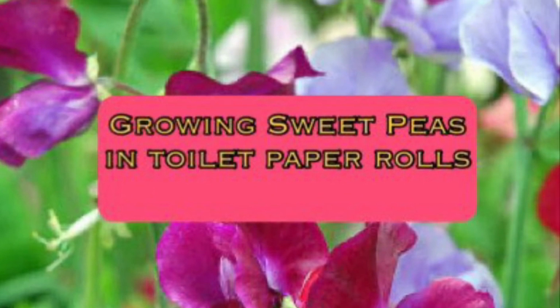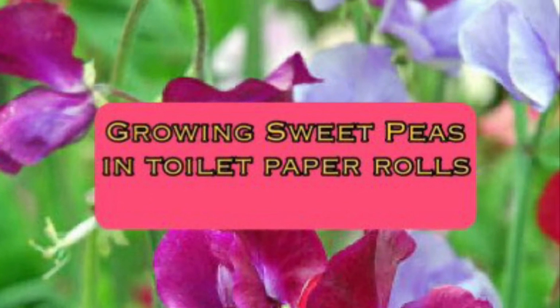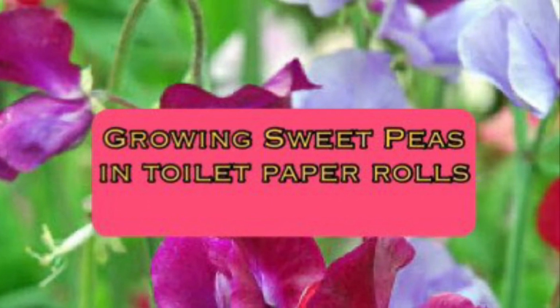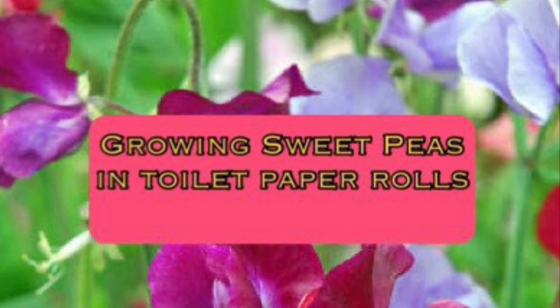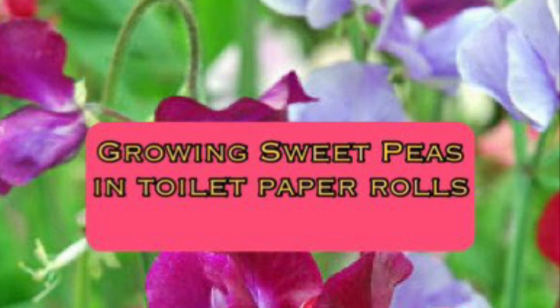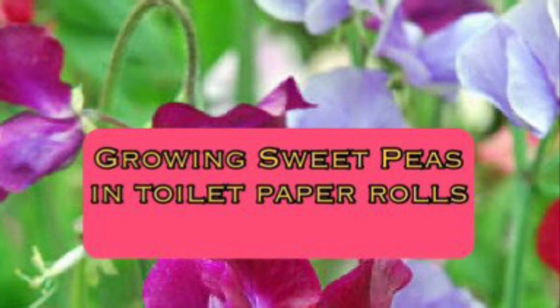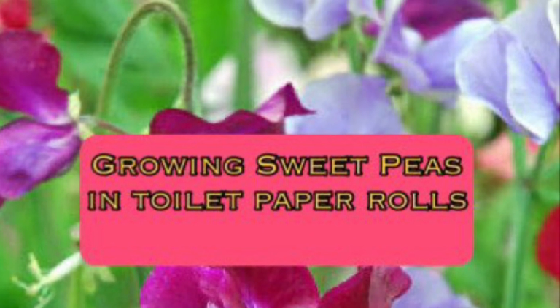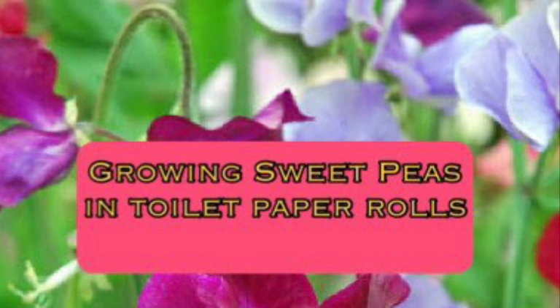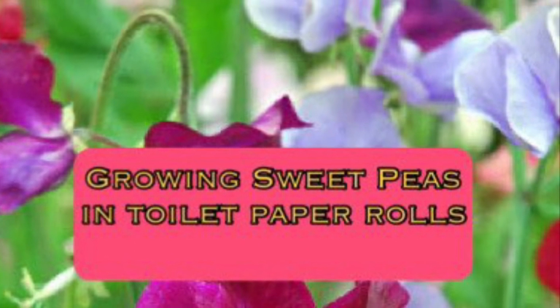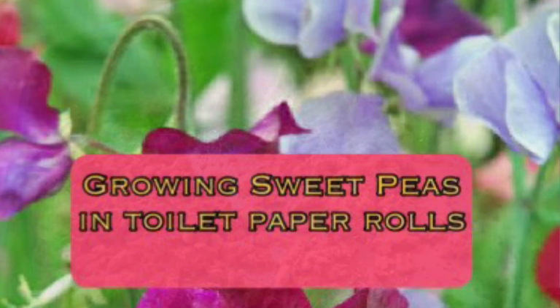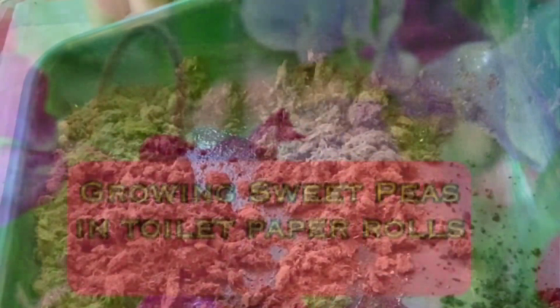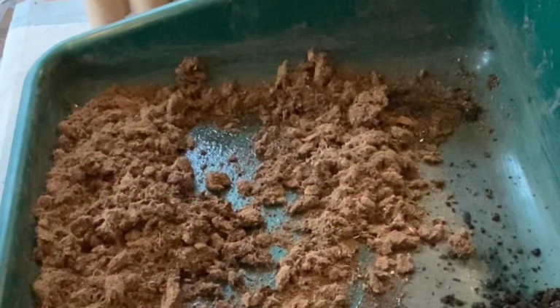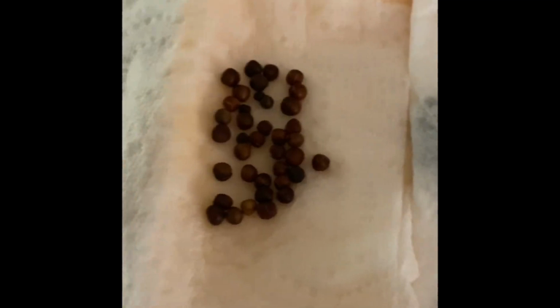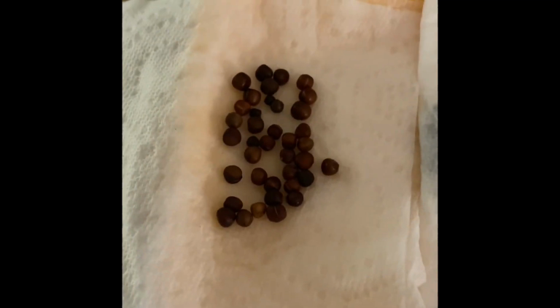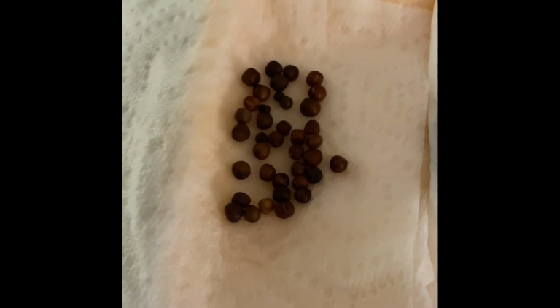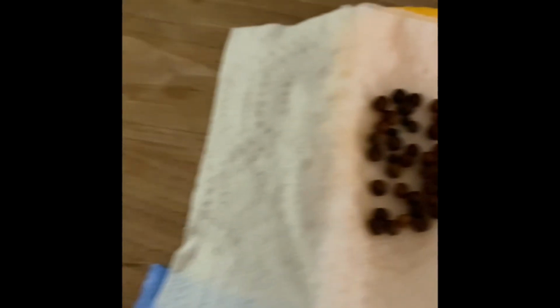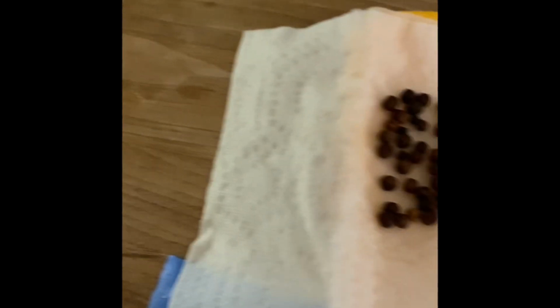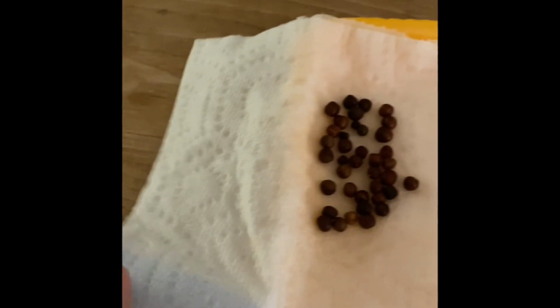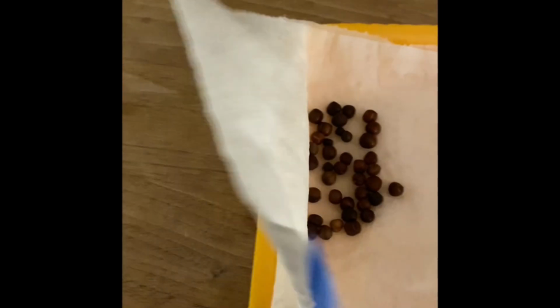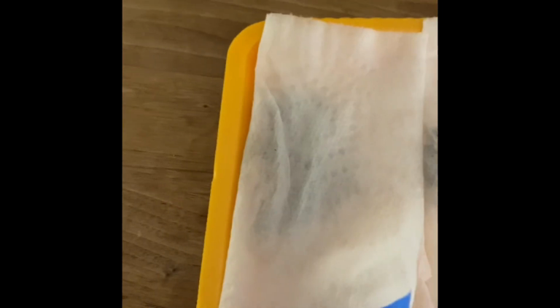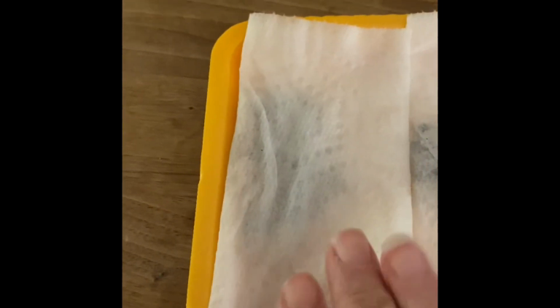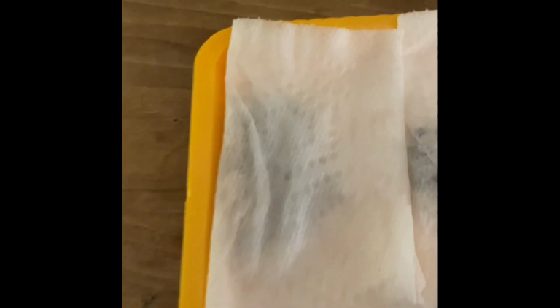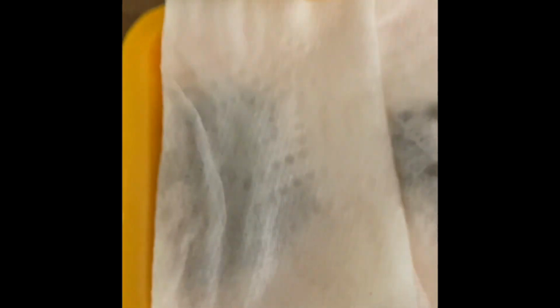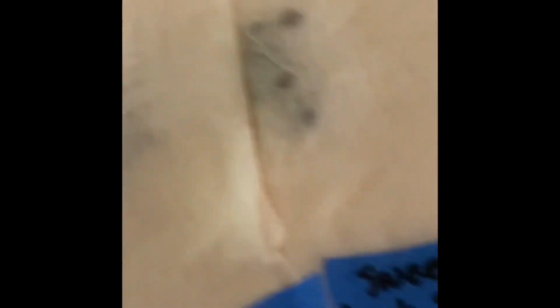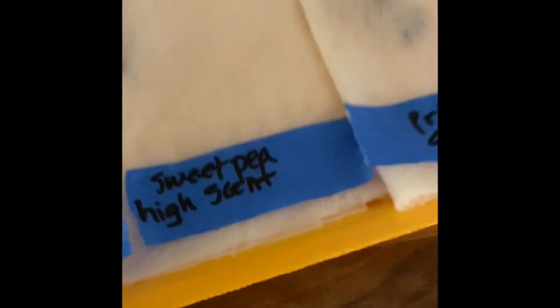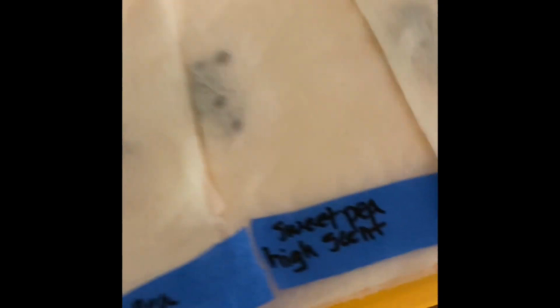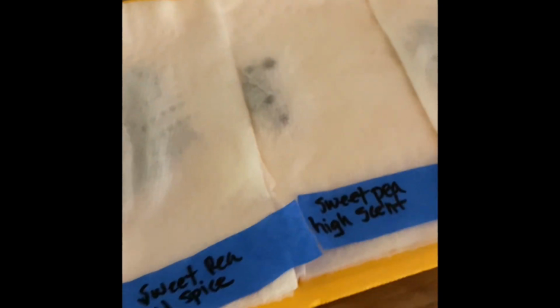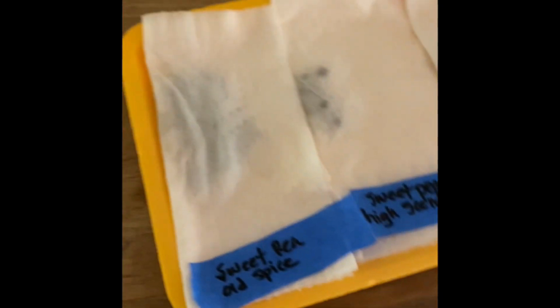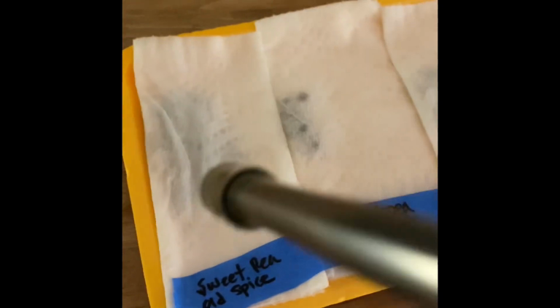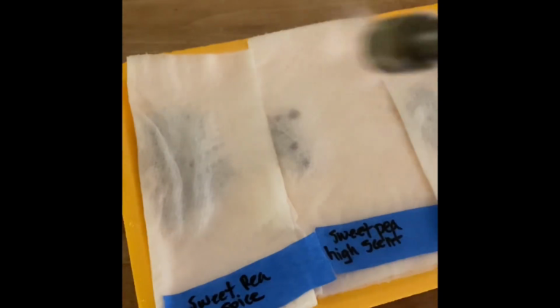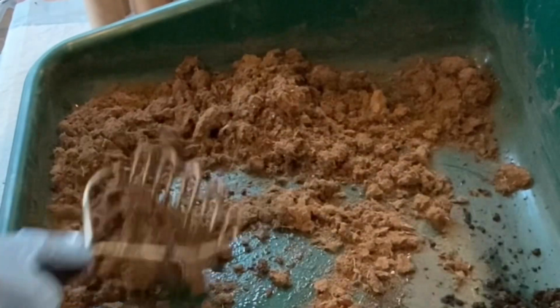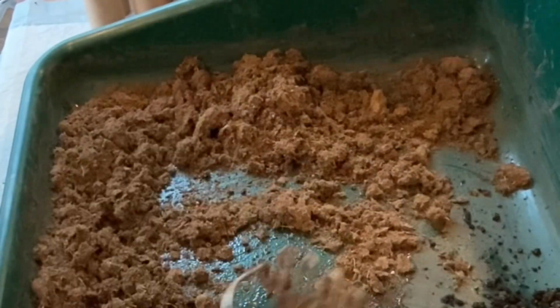Let's grow sweet peas in toilet paper rolls. Welcome to my channel. Grab your sweet pea seeds, place them between a paper towel, soak the paper towel, and put it on a heat mat. The minute that seed cracks, take the heat off.